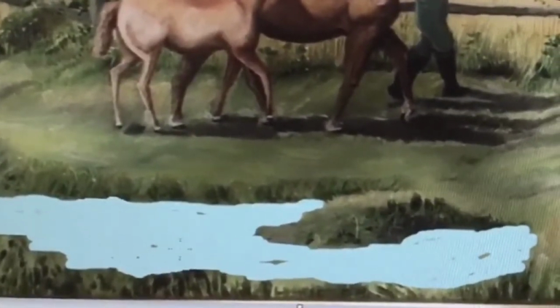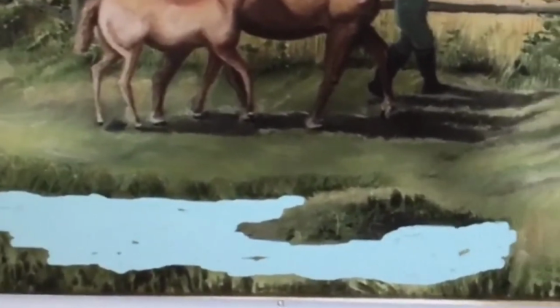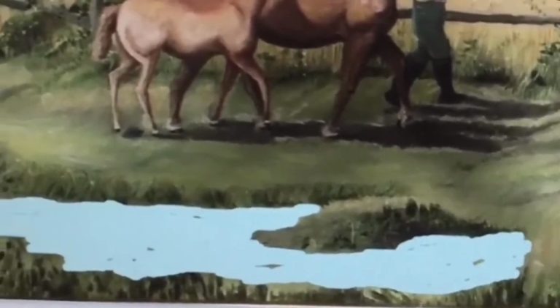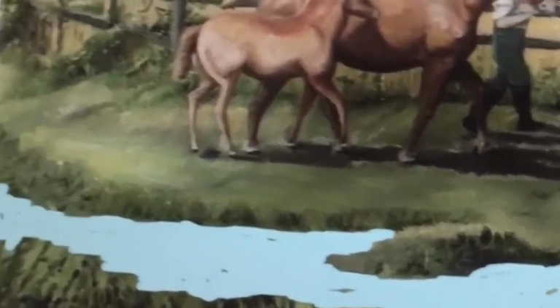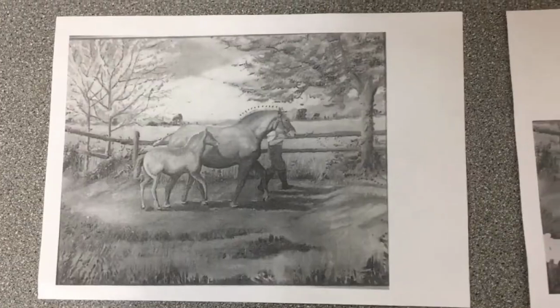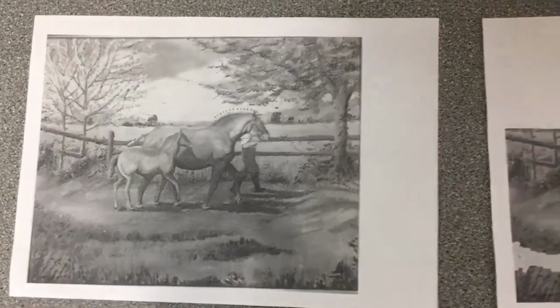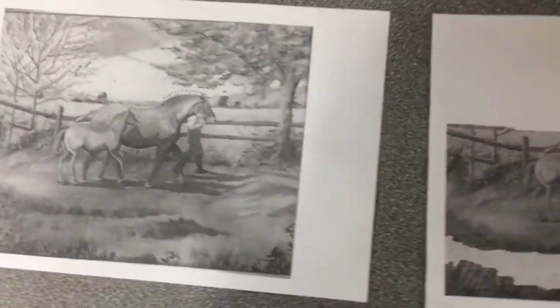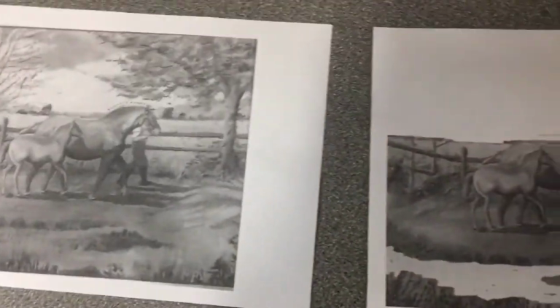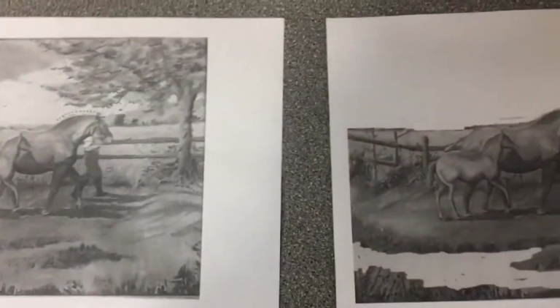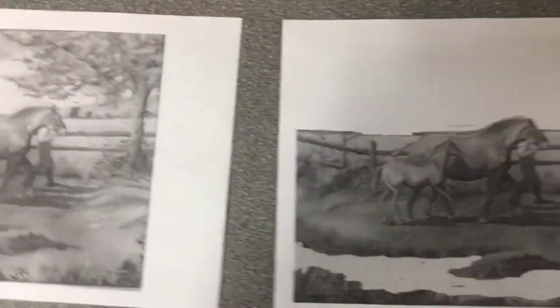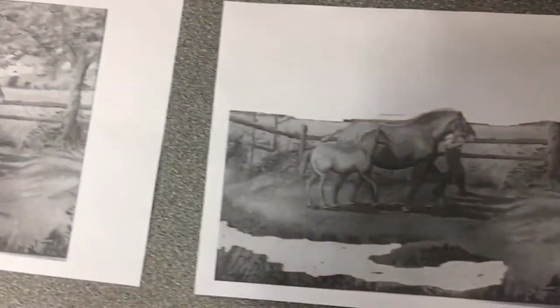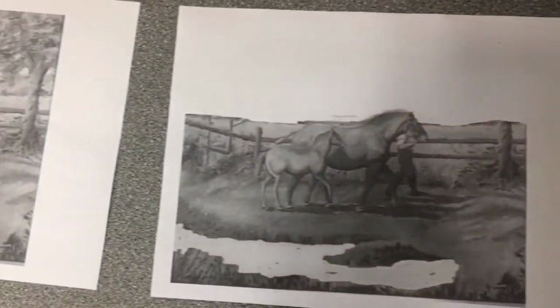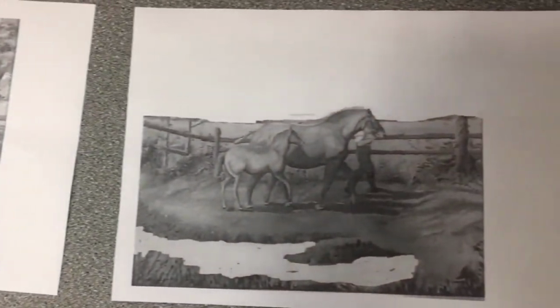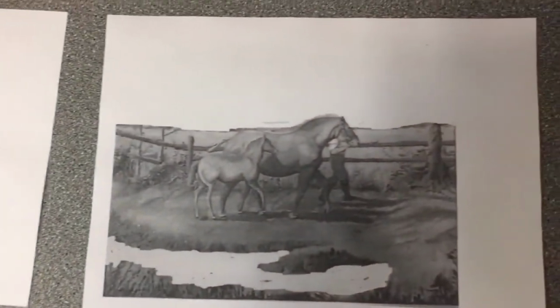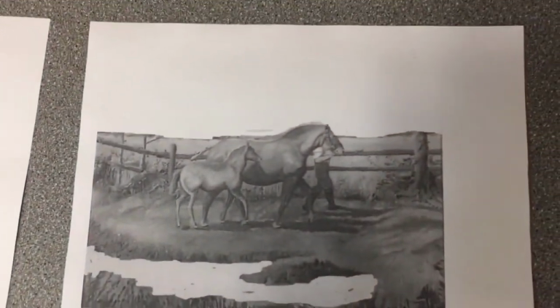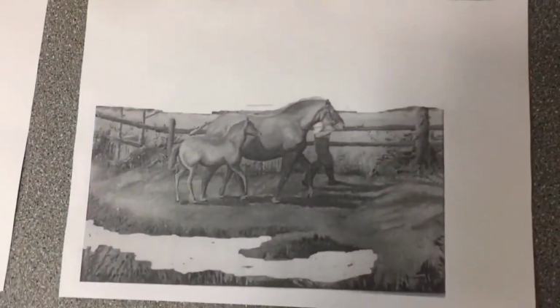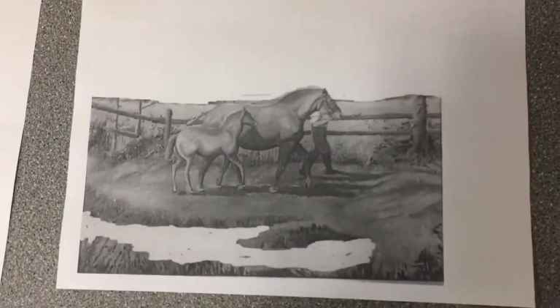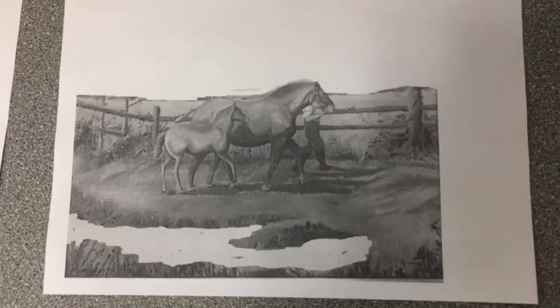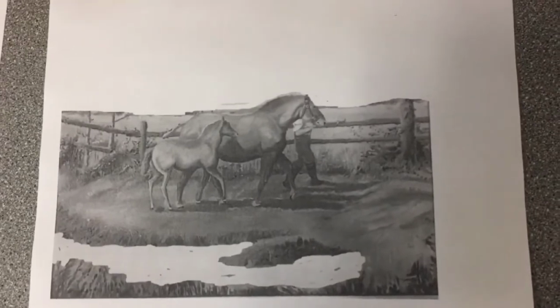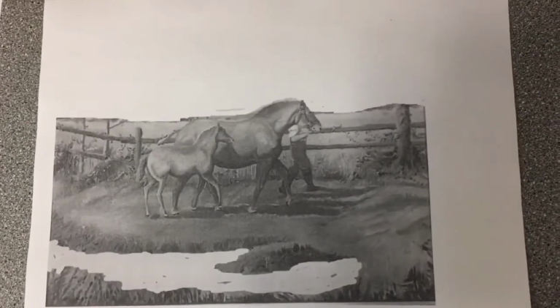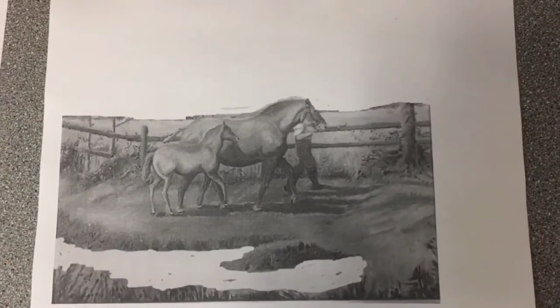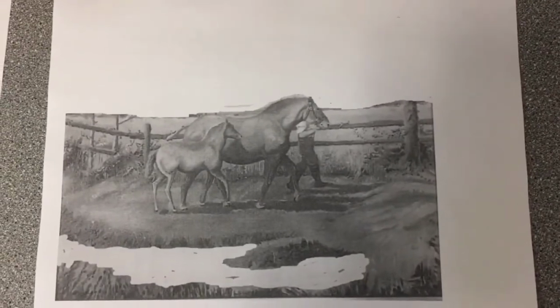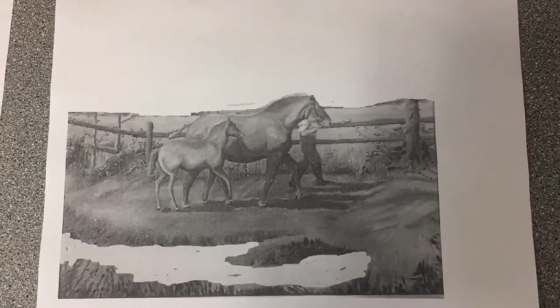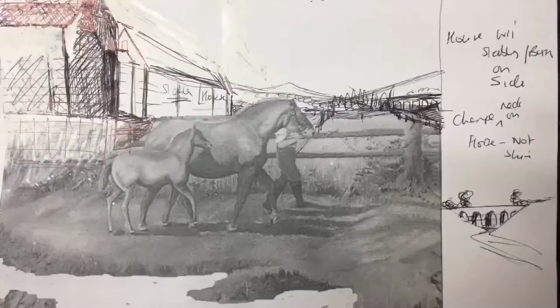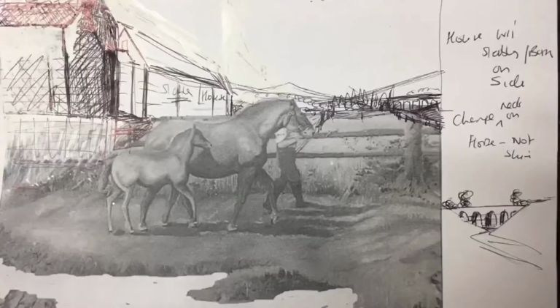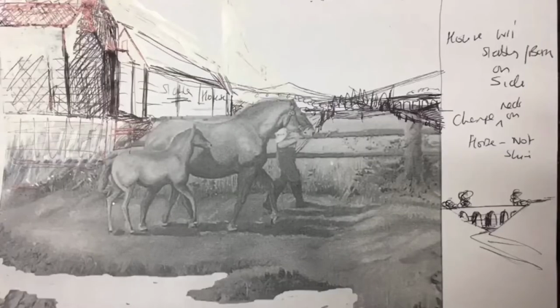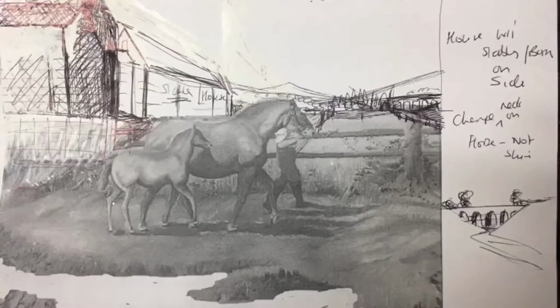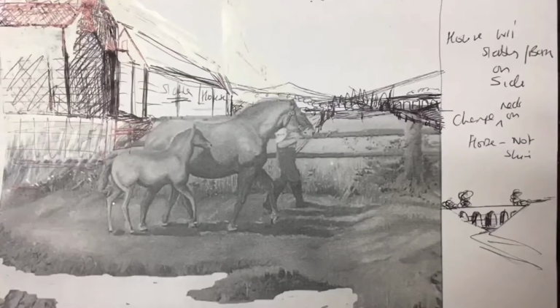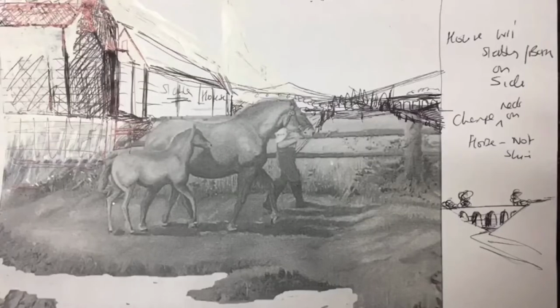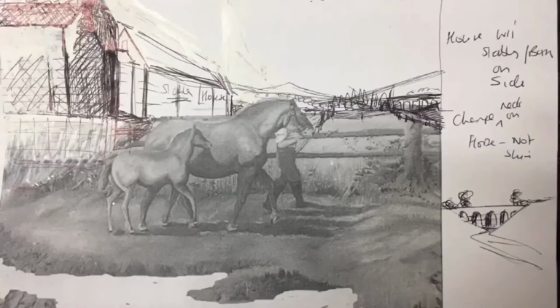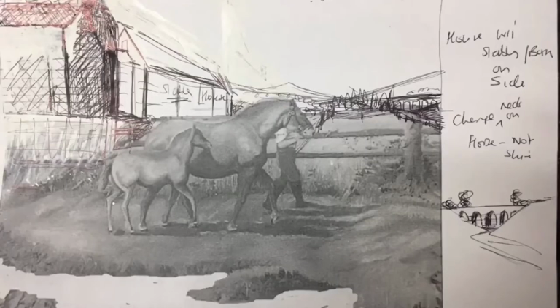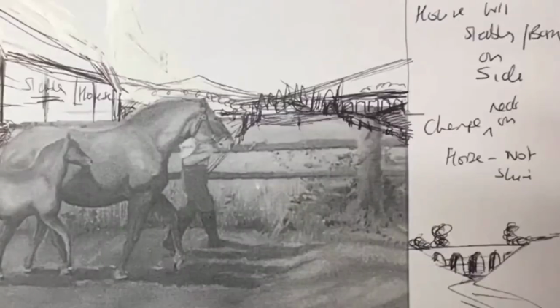After playing around with a few black and white copies, I've got some rough ideas of painting a barn, a house, some fields, and I think a viaduct in the background.